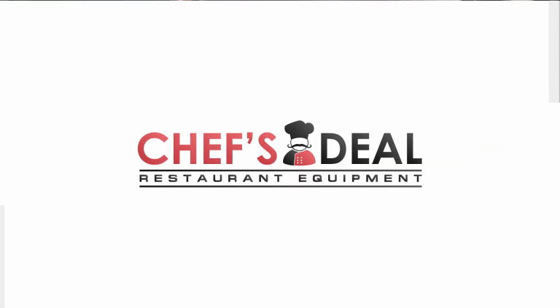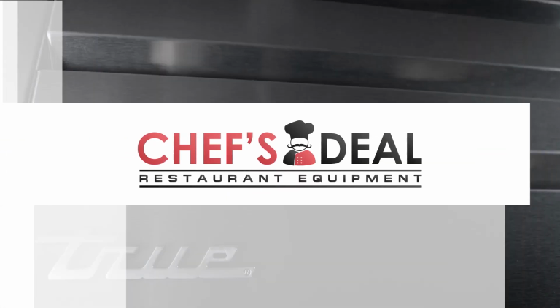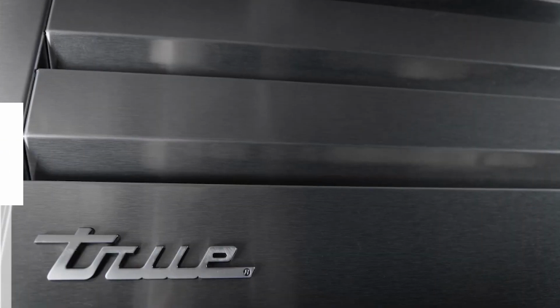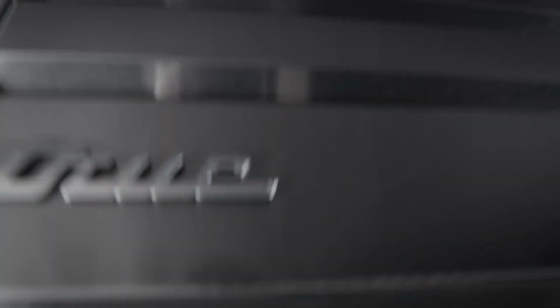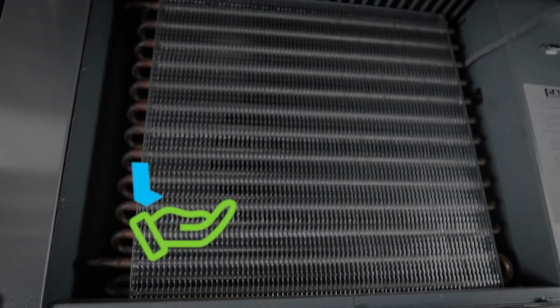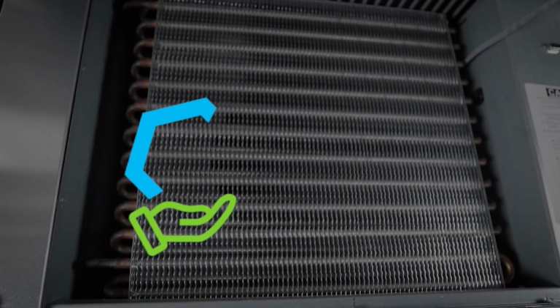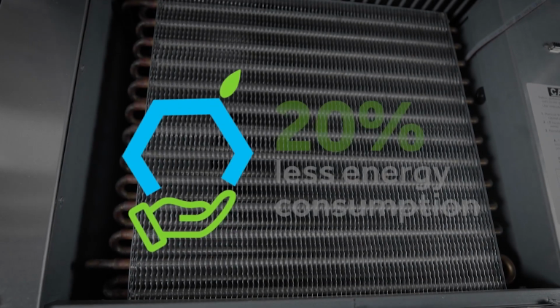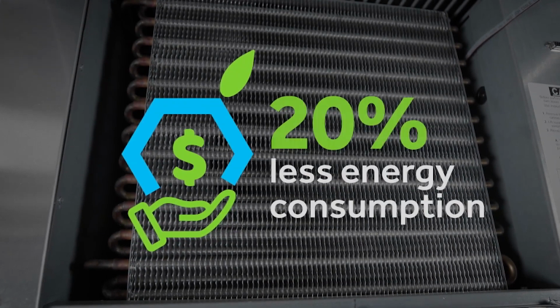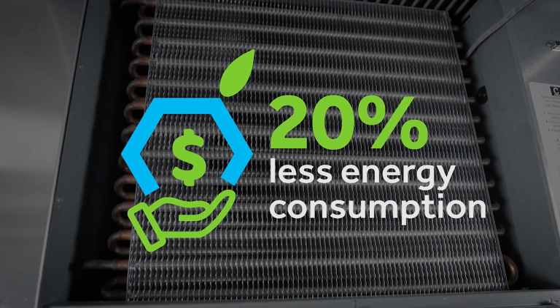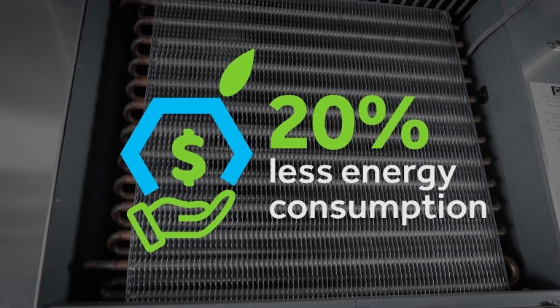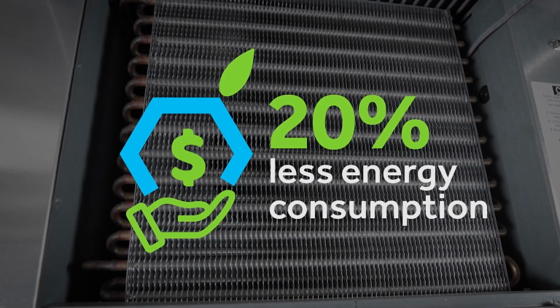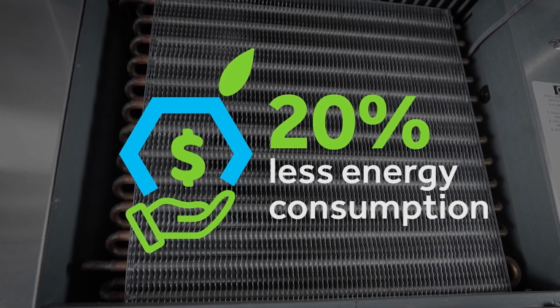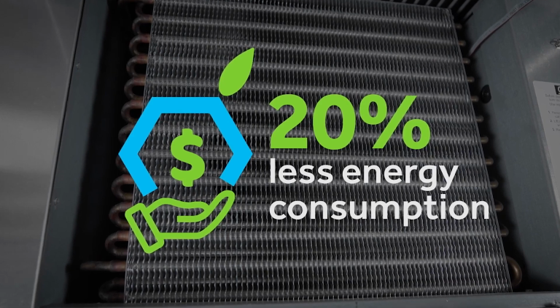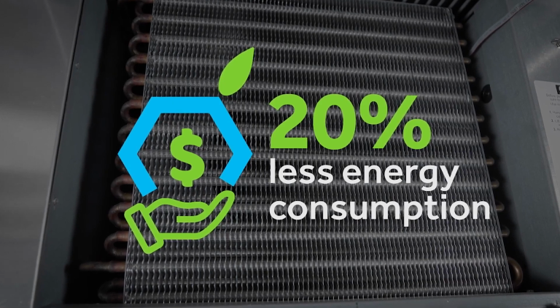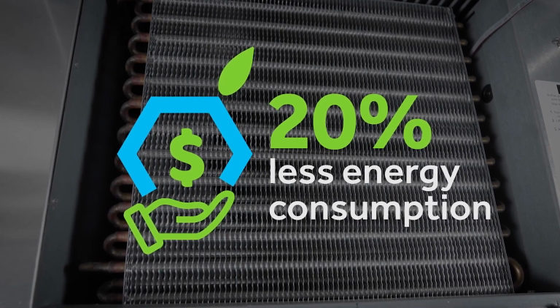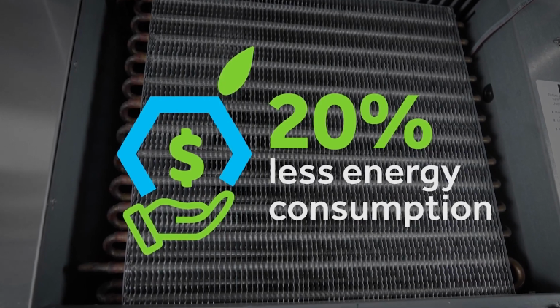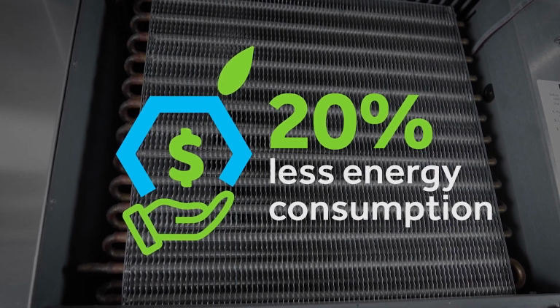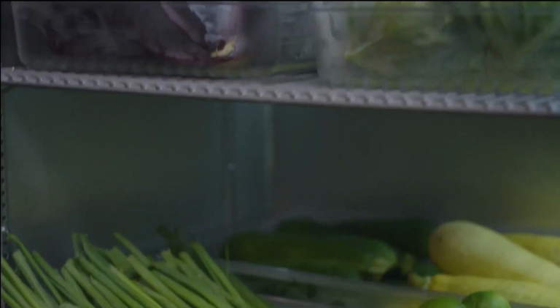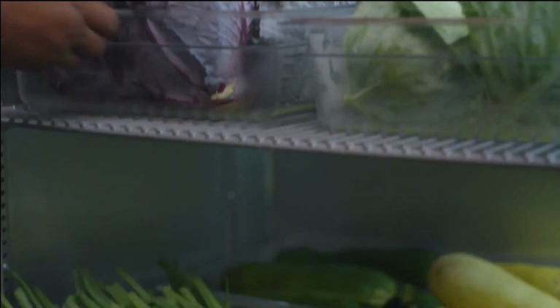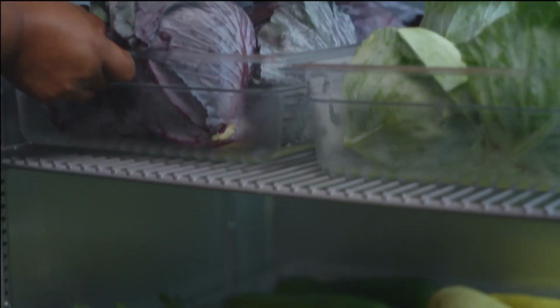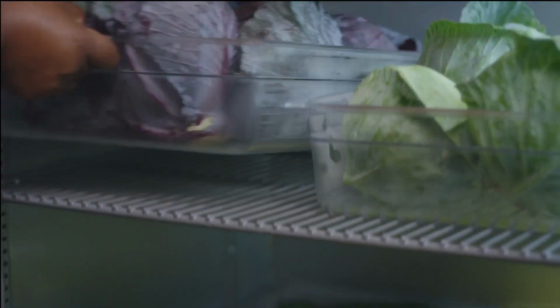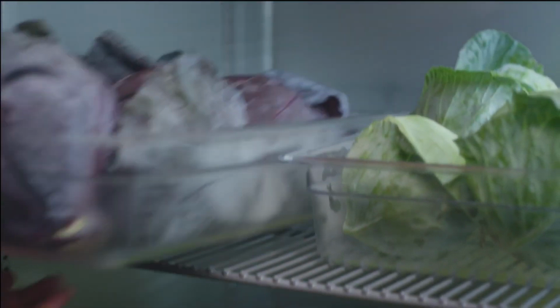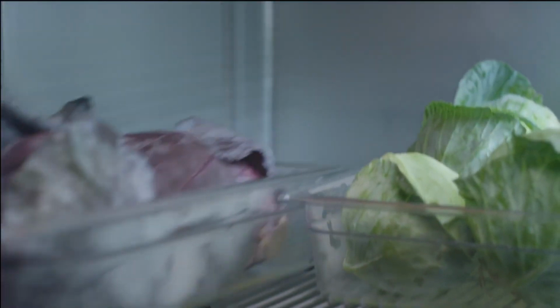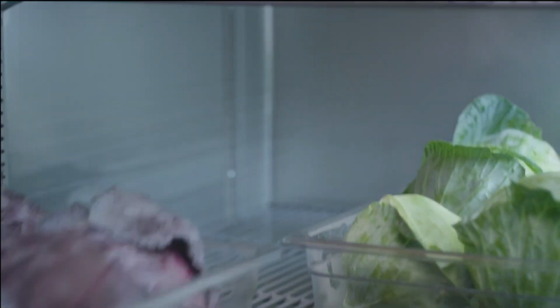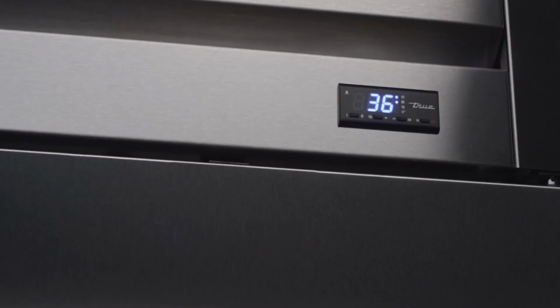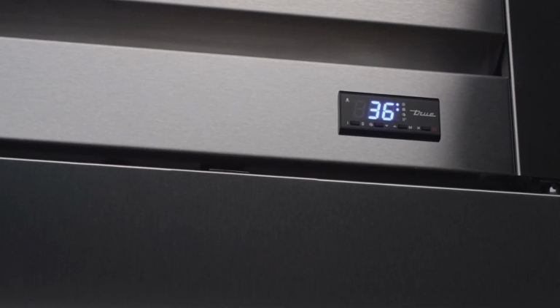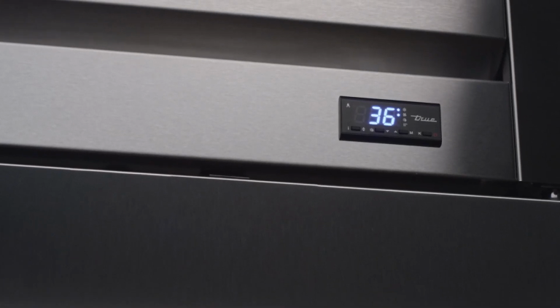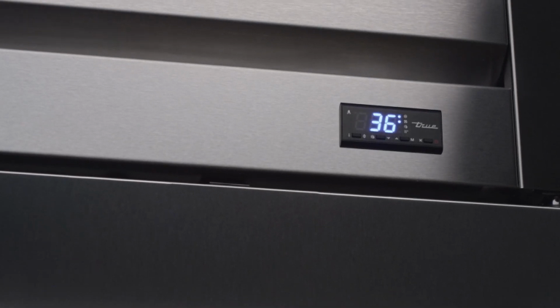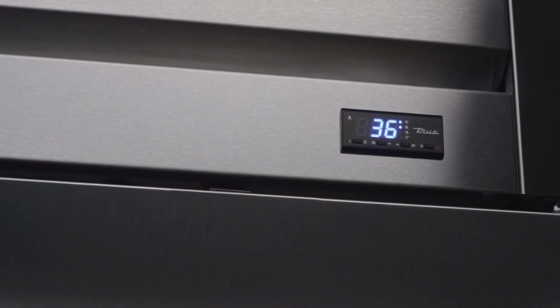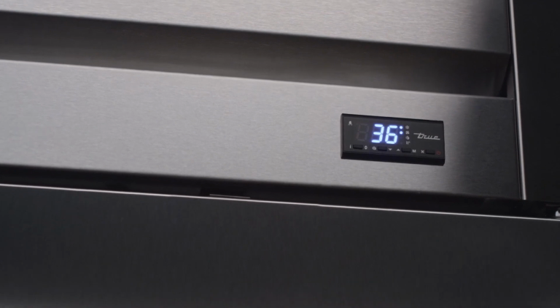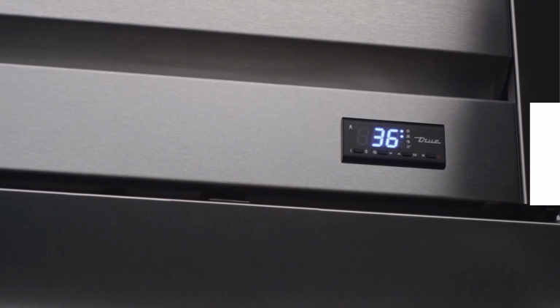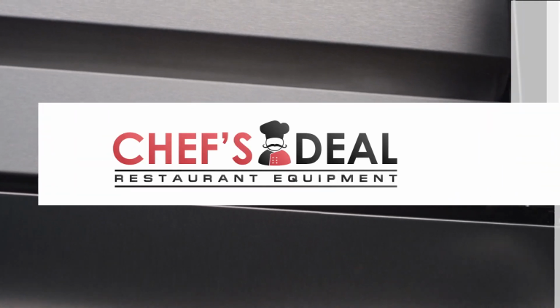A clean condensing coil reduces energy consumption by as much as 20%, helps maintain product temperature, and extends the life of the compressor and fan motor.